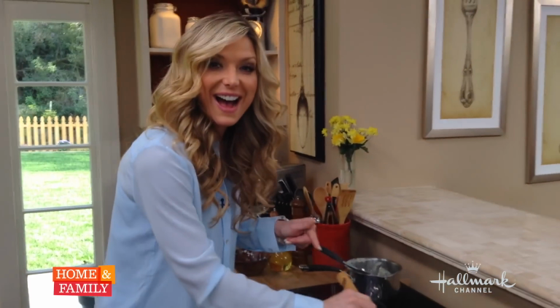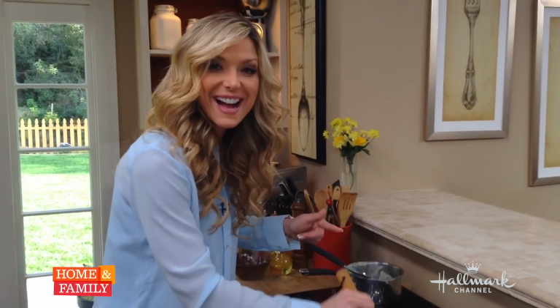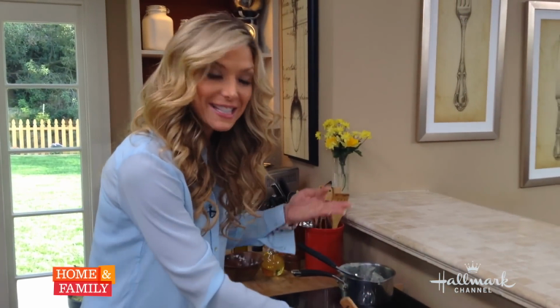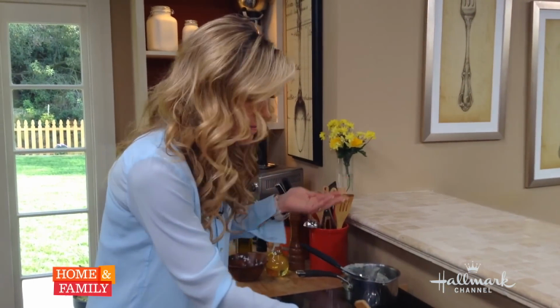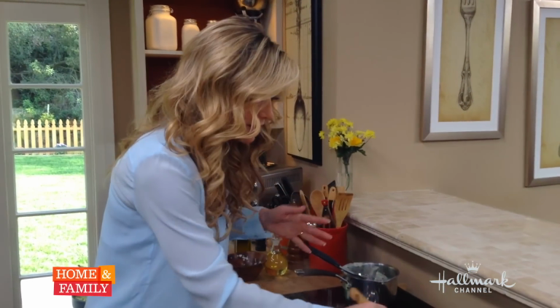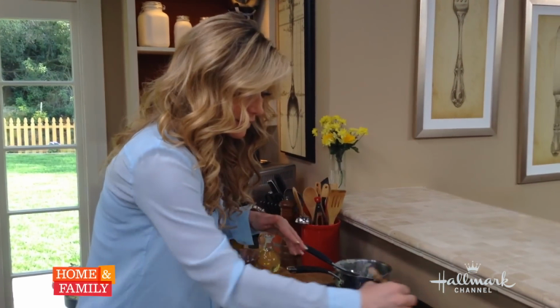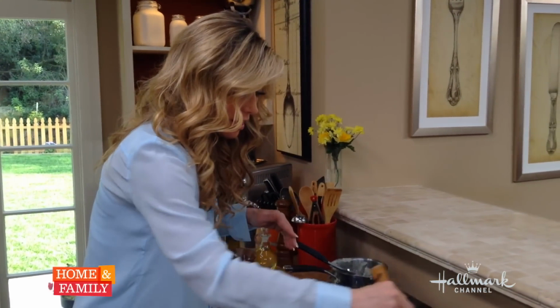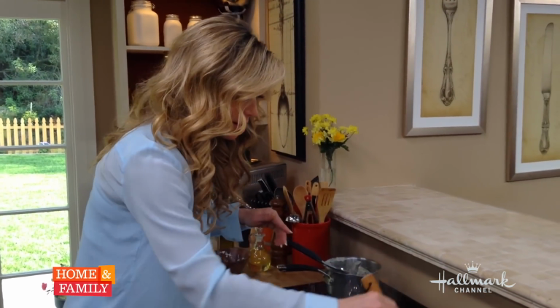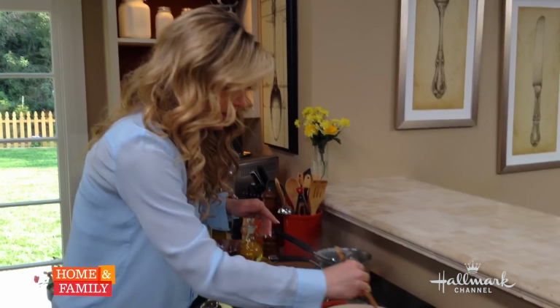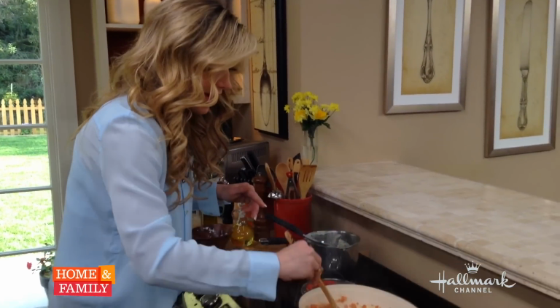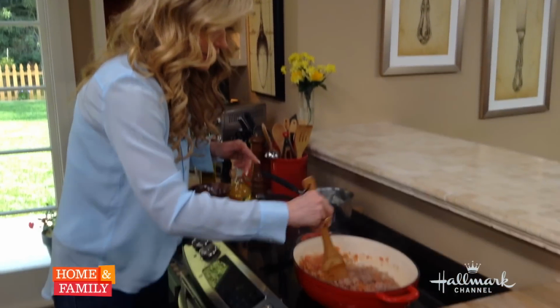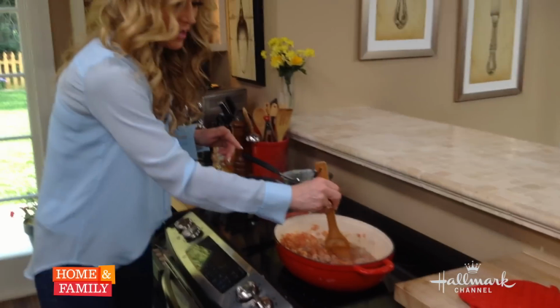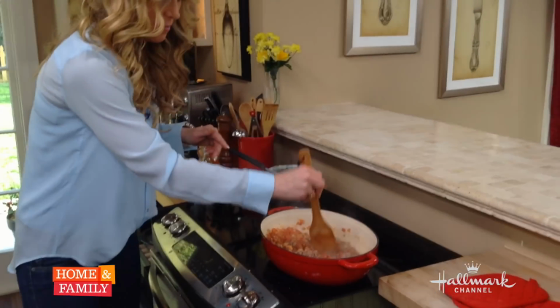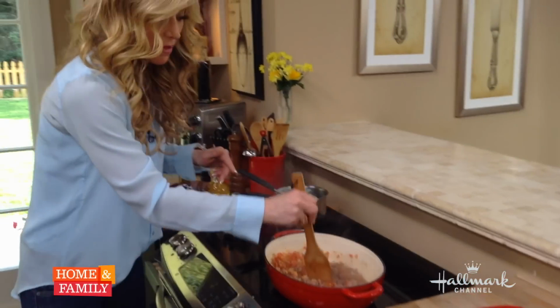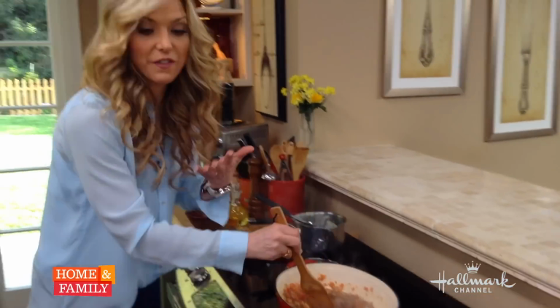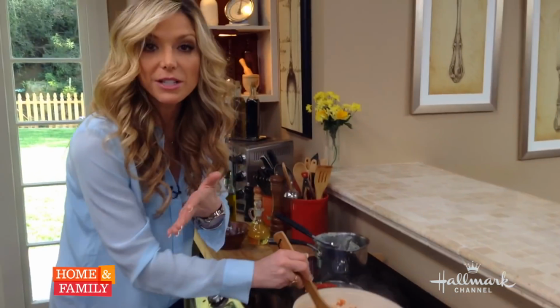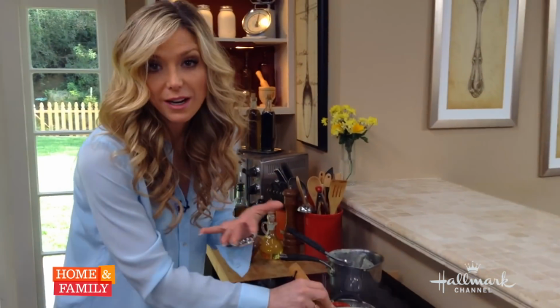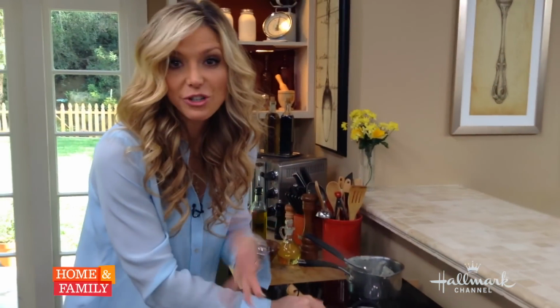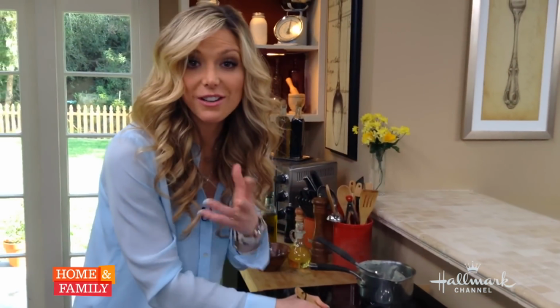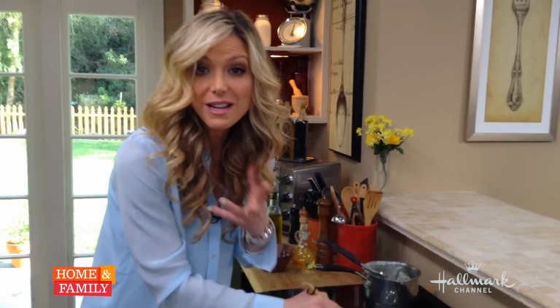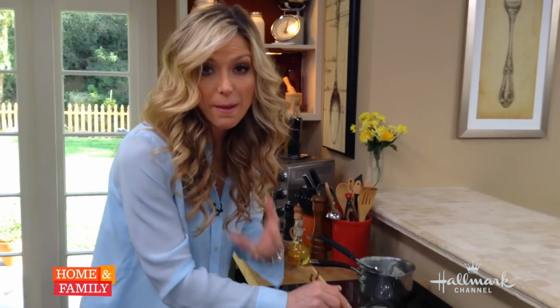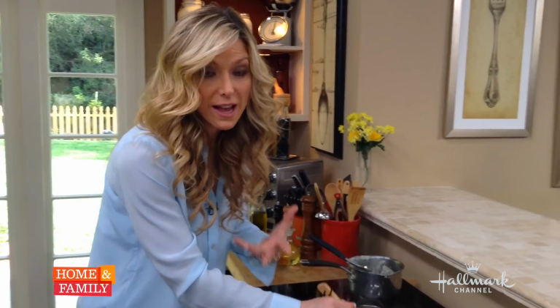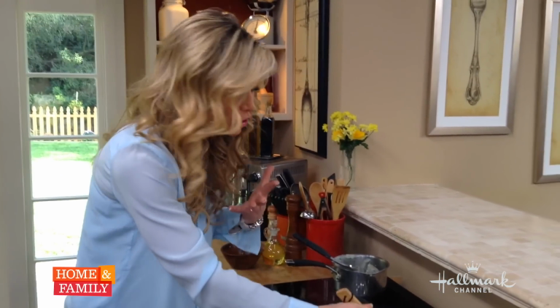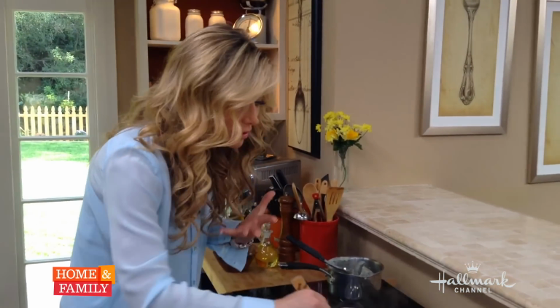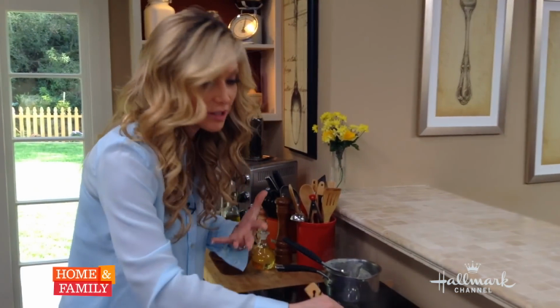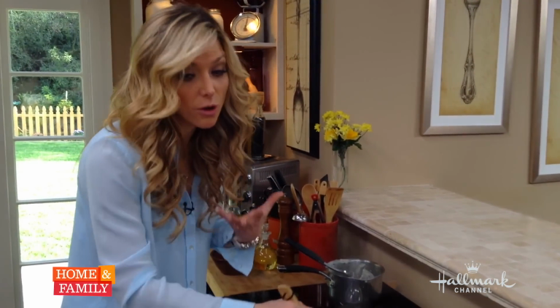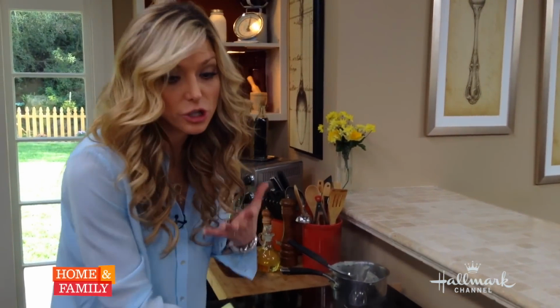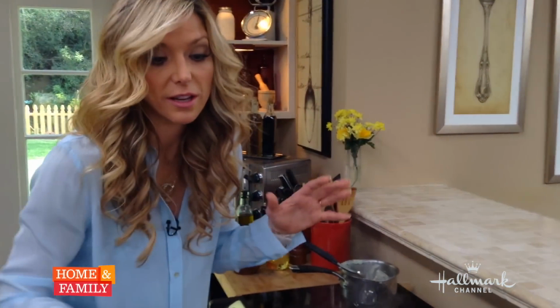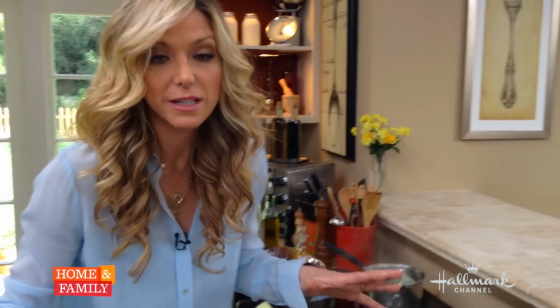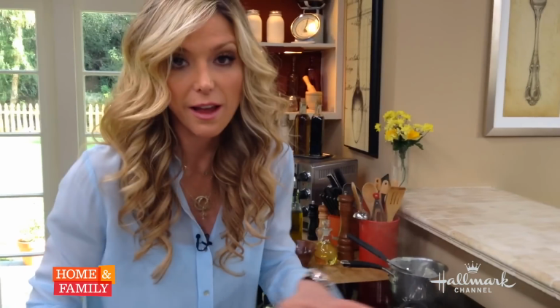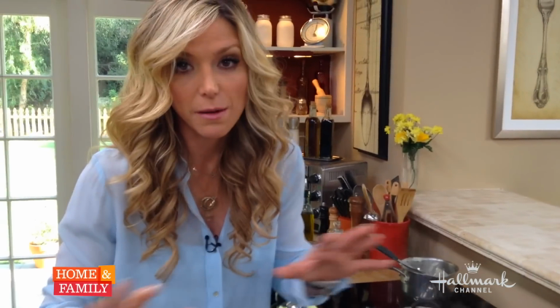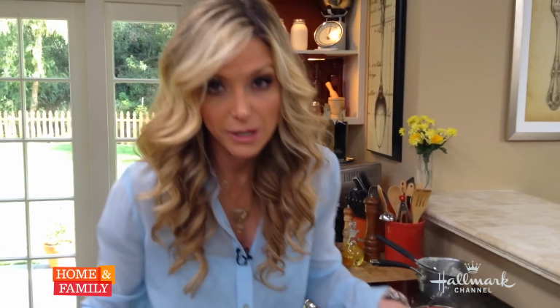Hi guys, I'm making the meat sauce that goes in my mother's famous moussaka, which is like a Greek pot pie. It's so delicious and so rich, and just like the Greeks say, everything in moderation.